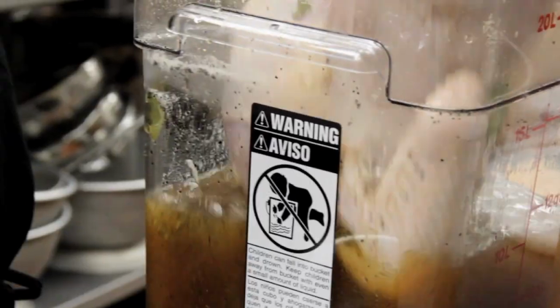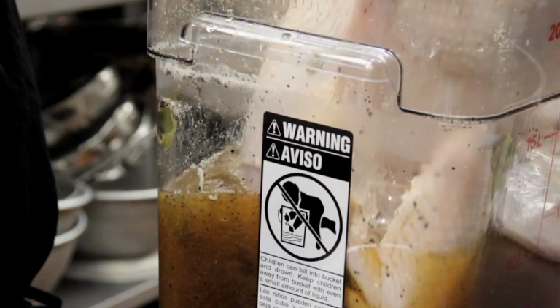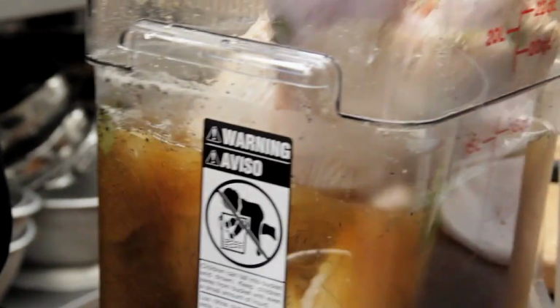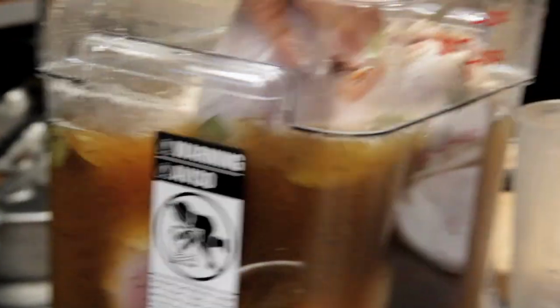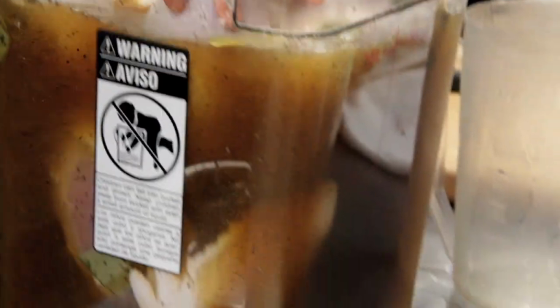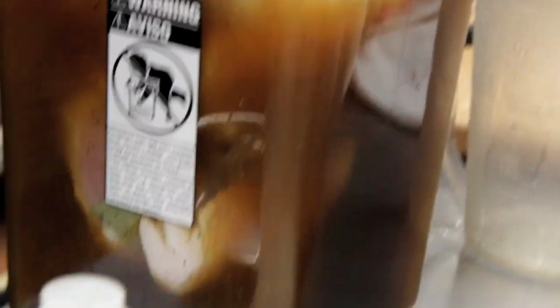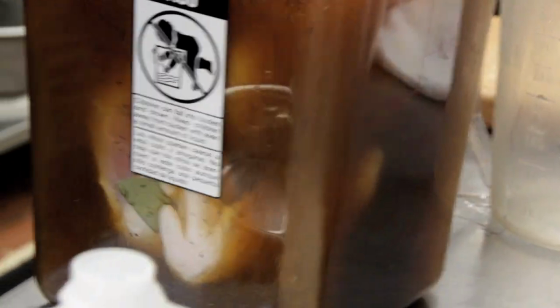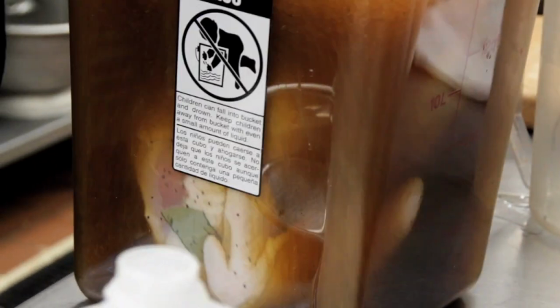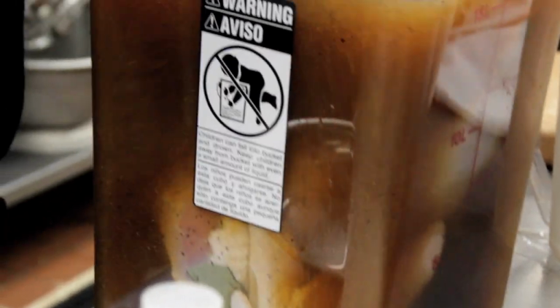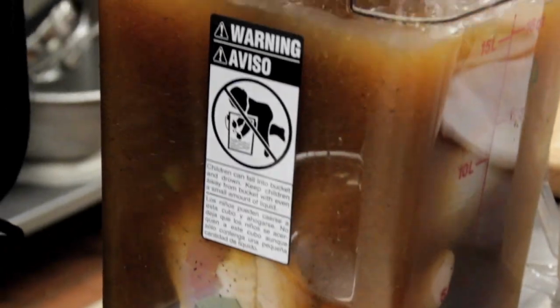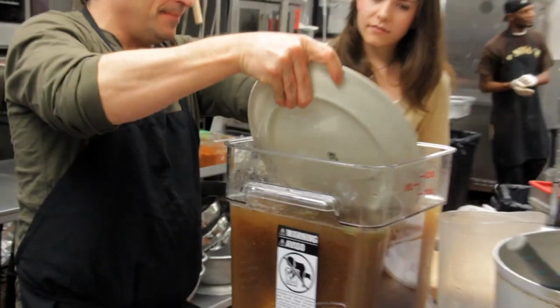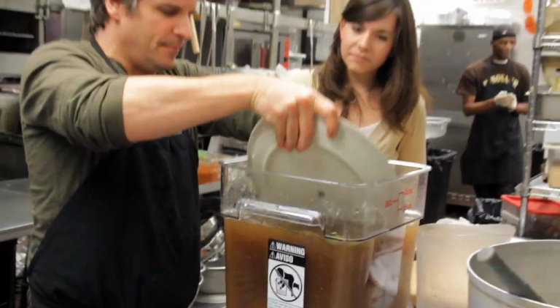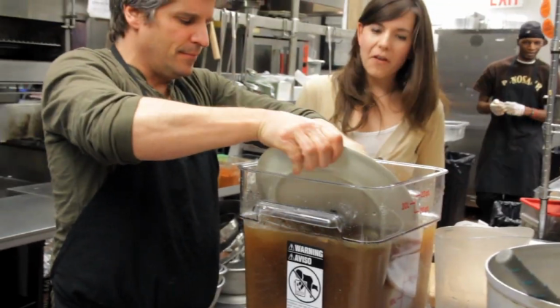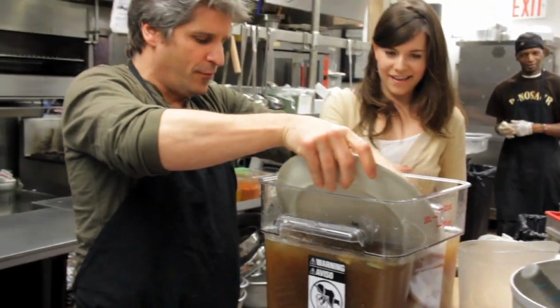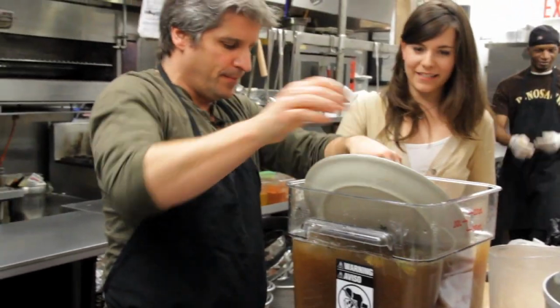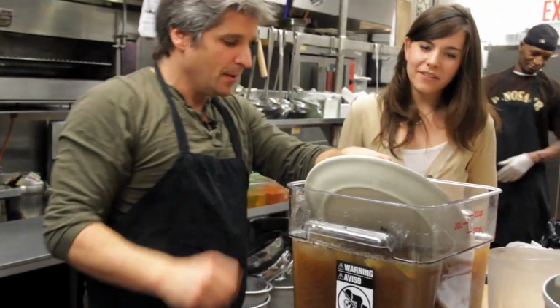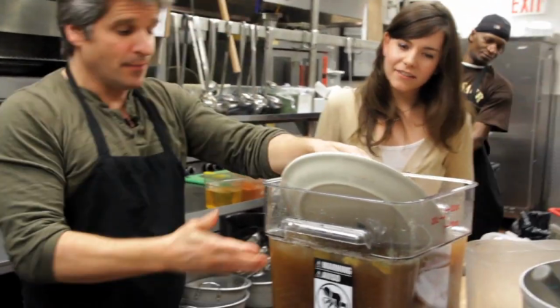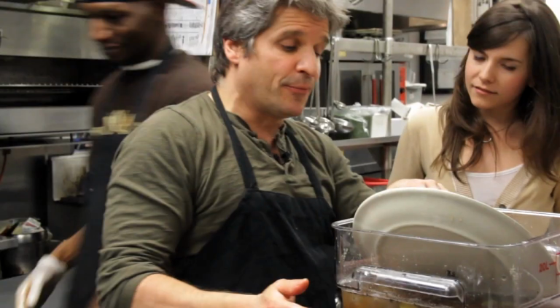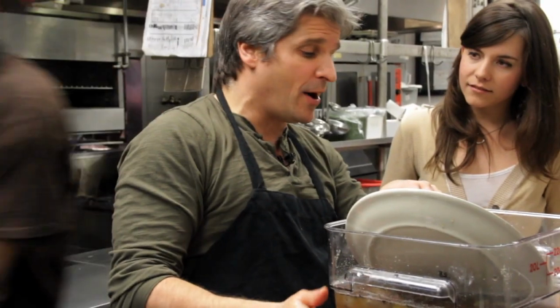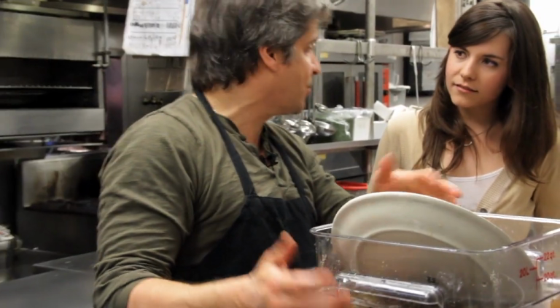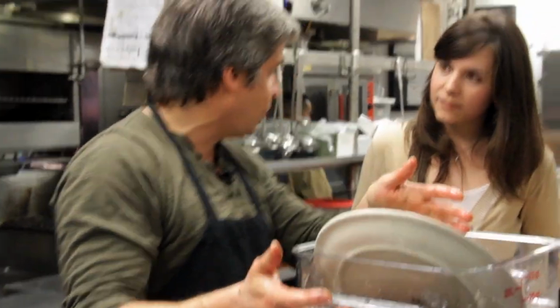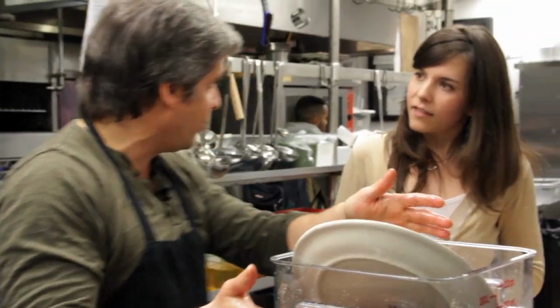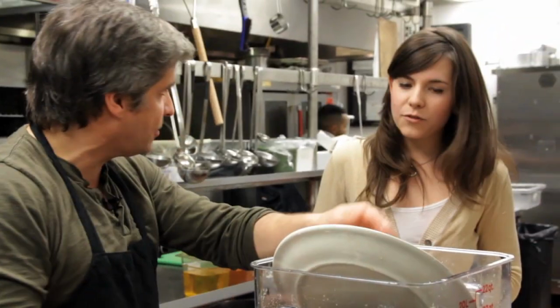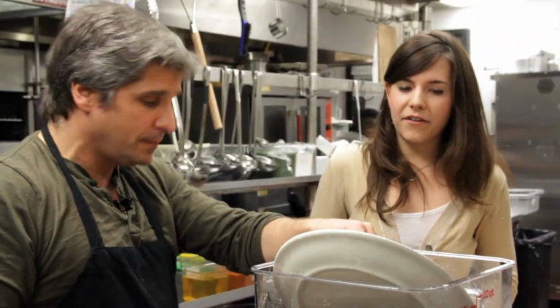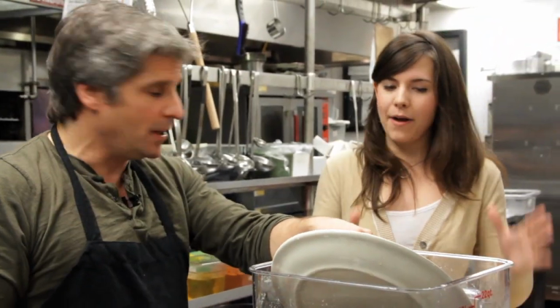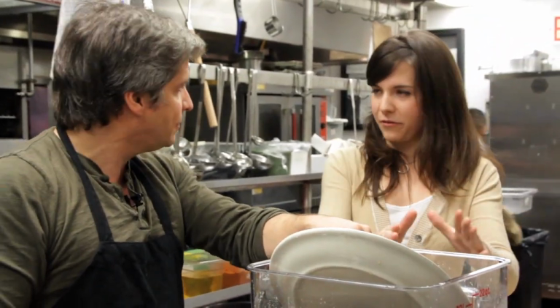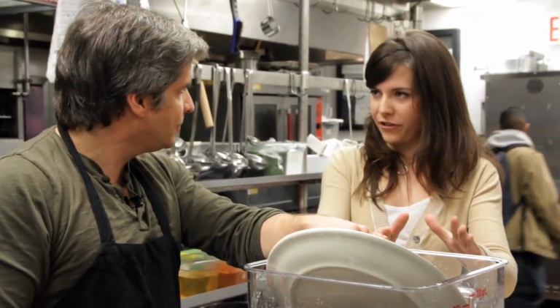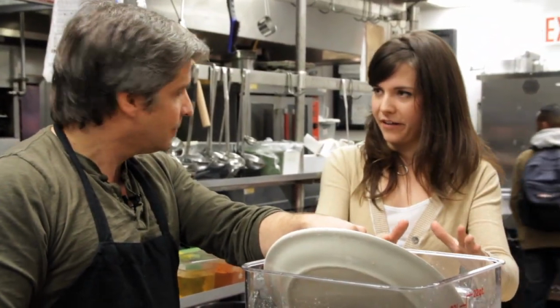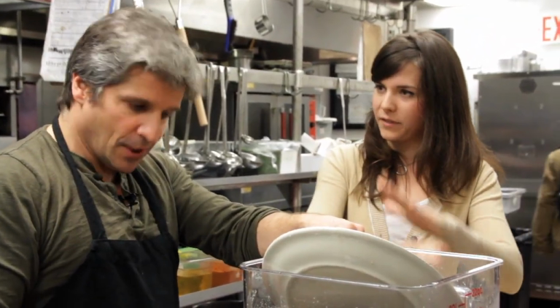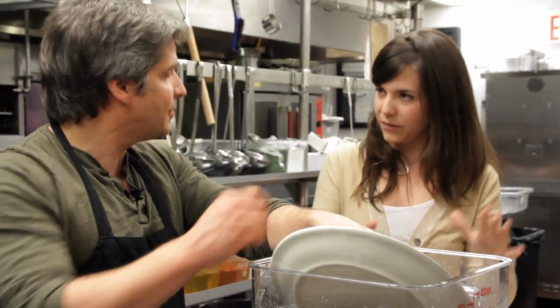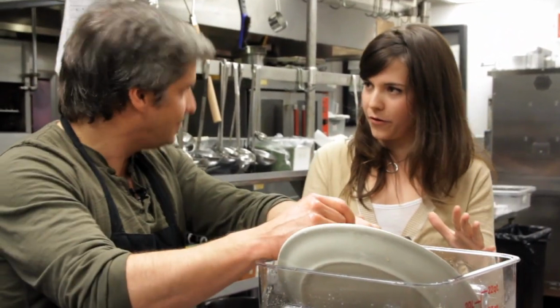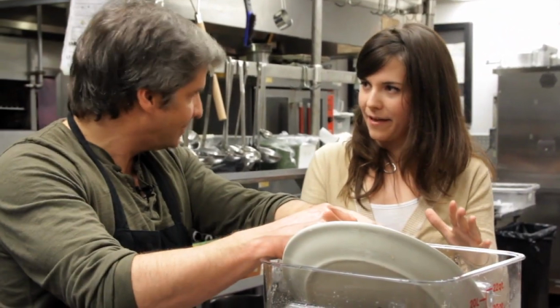And there she is. So you put your turkey in, submerge it, put a weighted plate over it. Minimum 4 hours, up to 12 hours, and you put this in the refrigerator so it's cool the whole time.